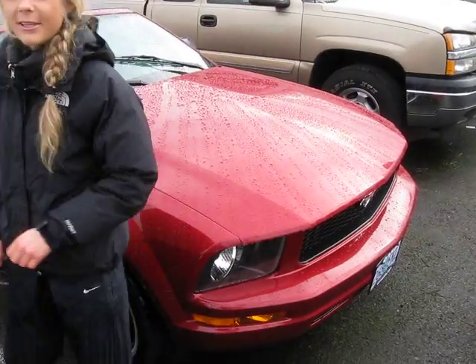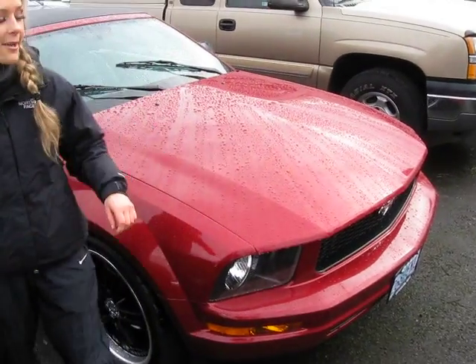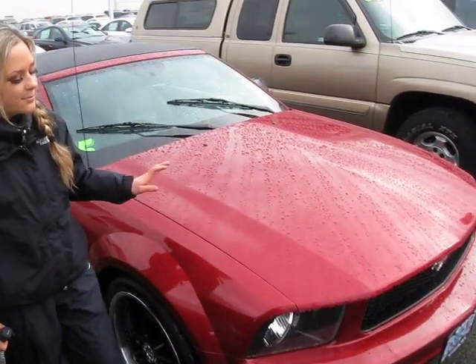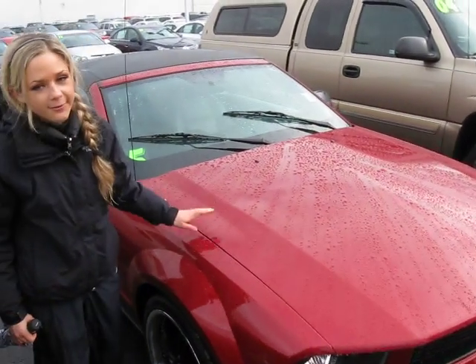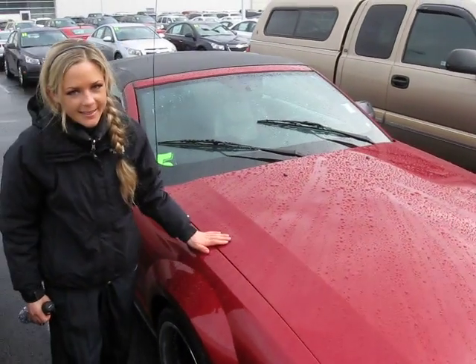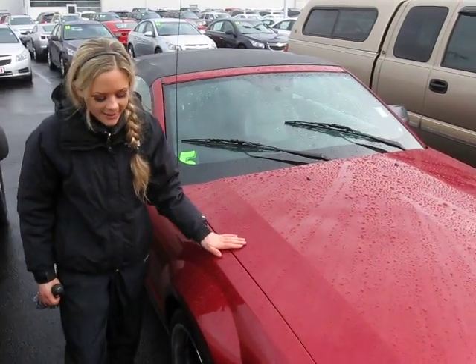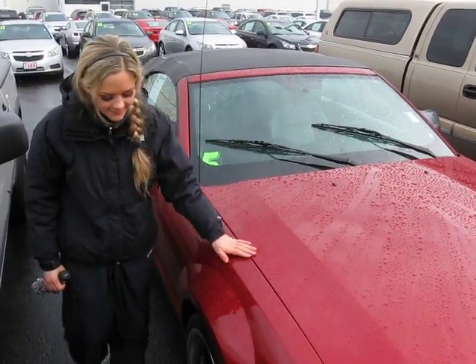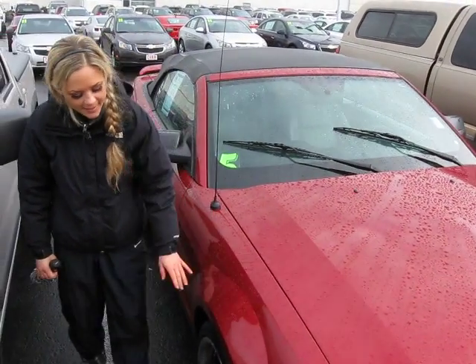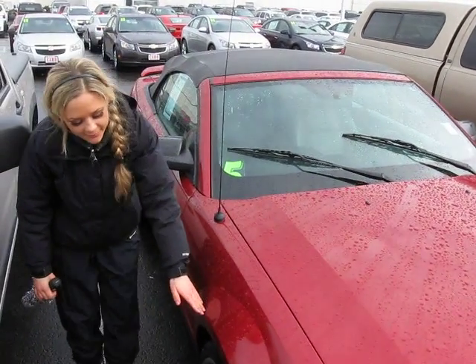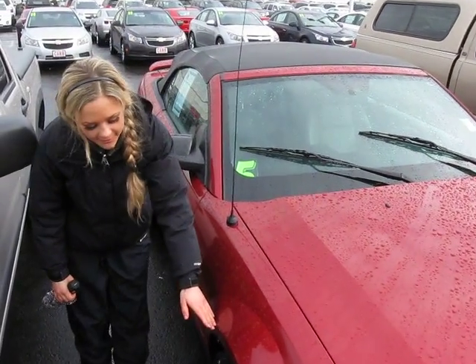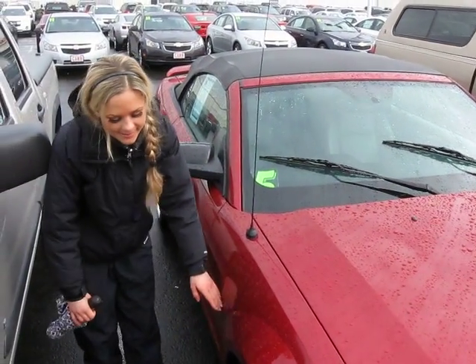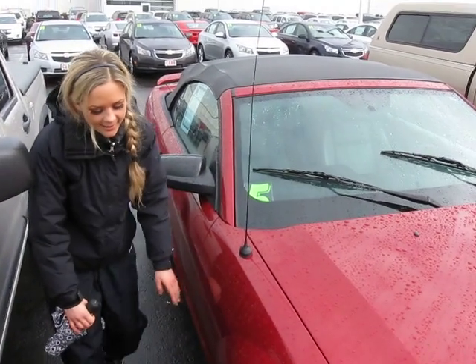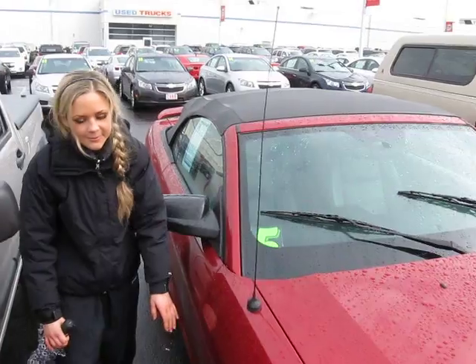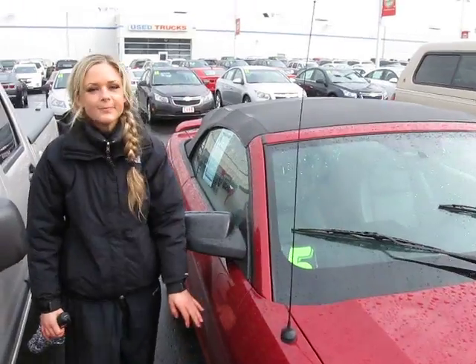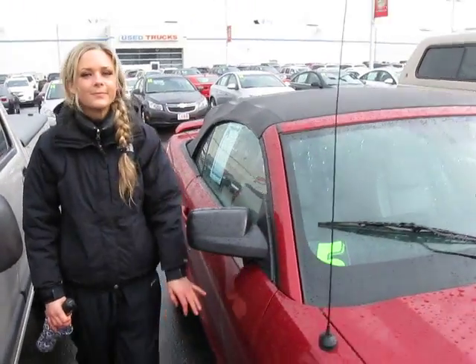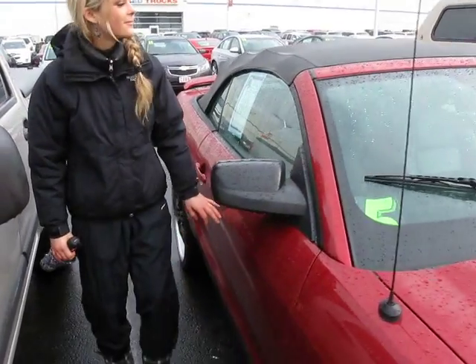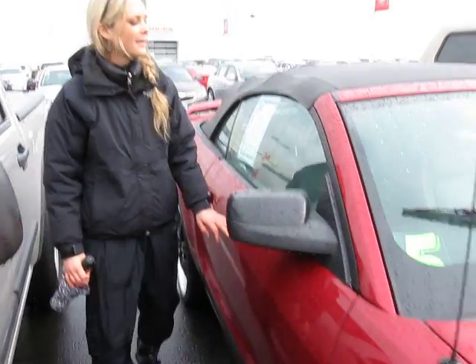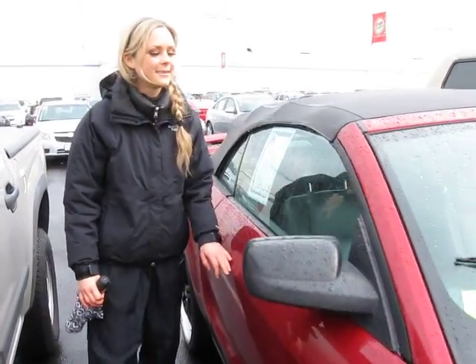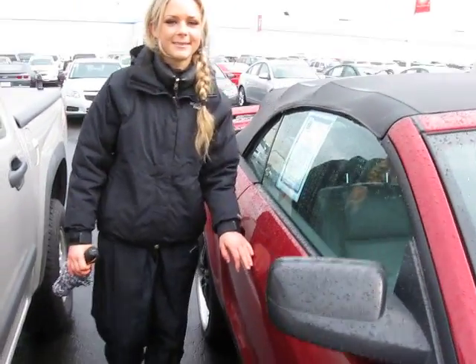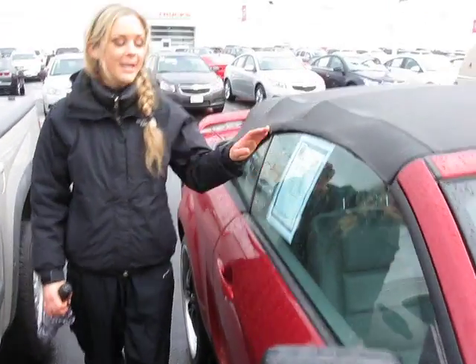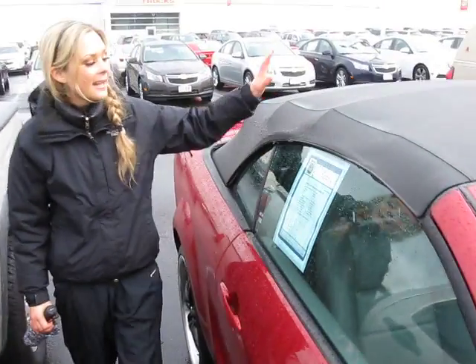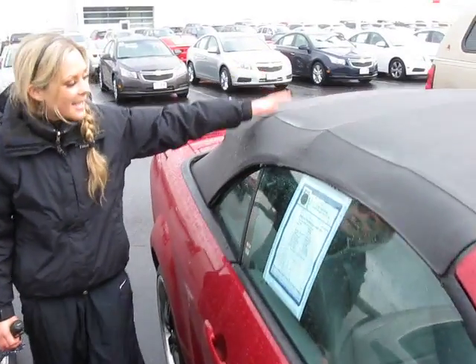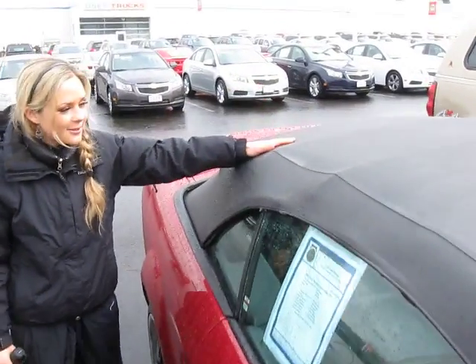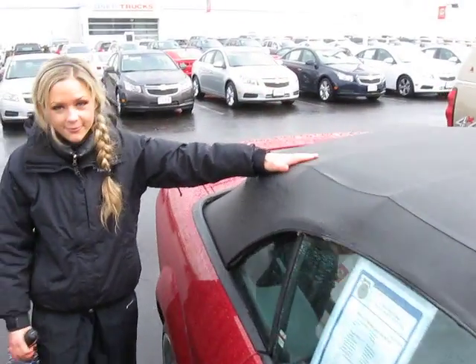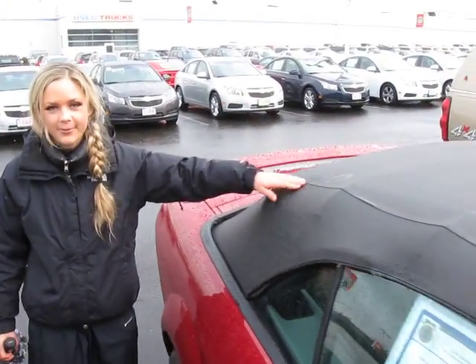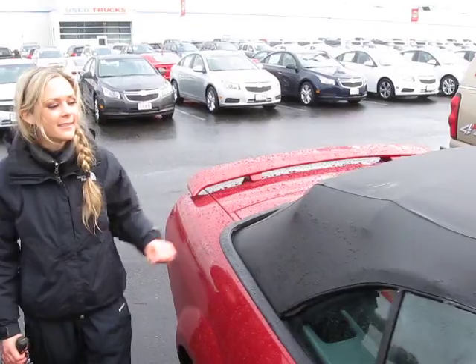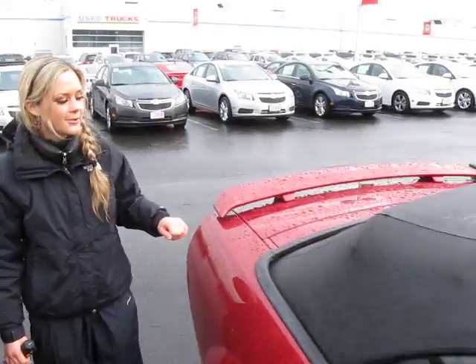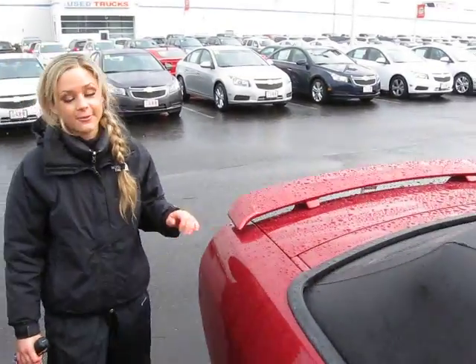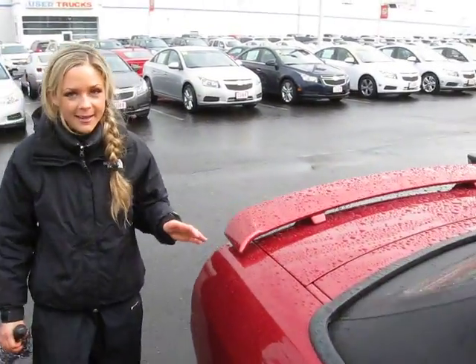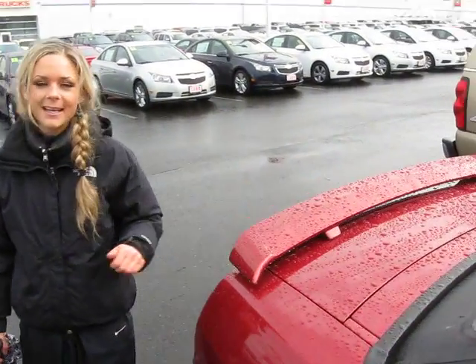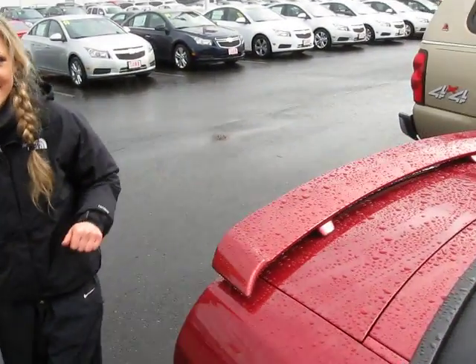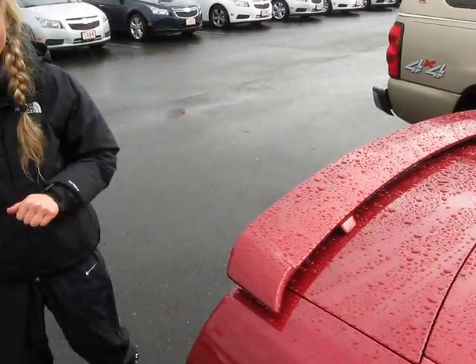You'll notice a beautiful red color. You have great rims down here. As I mentioned, it's a convertible, which will be great on a sunny day here in Oregon.